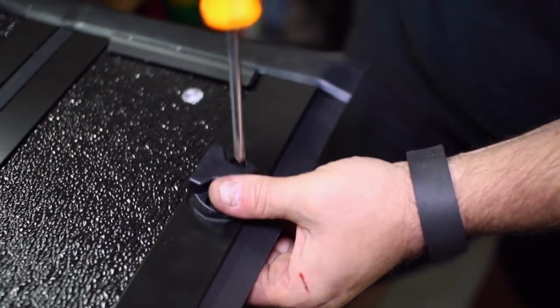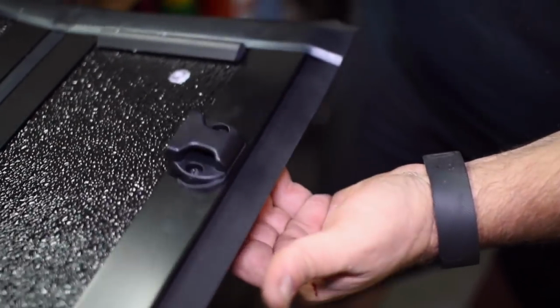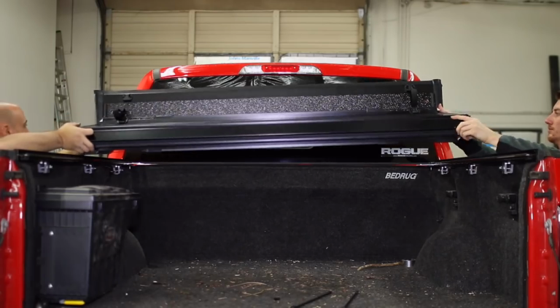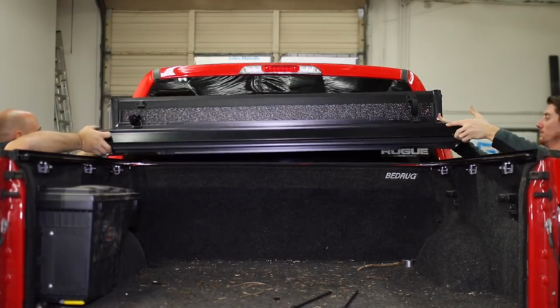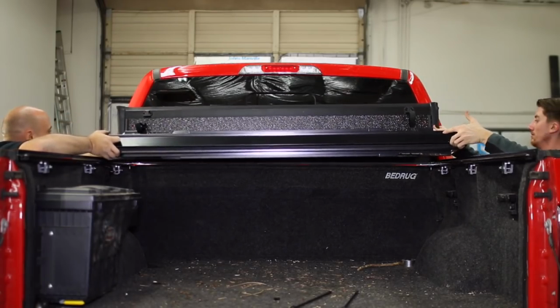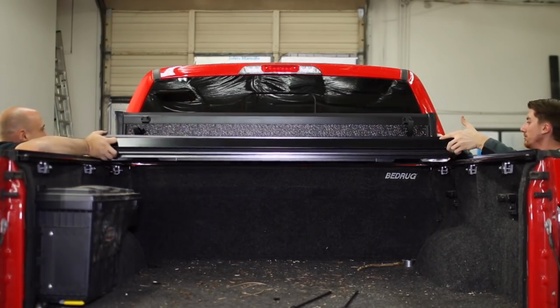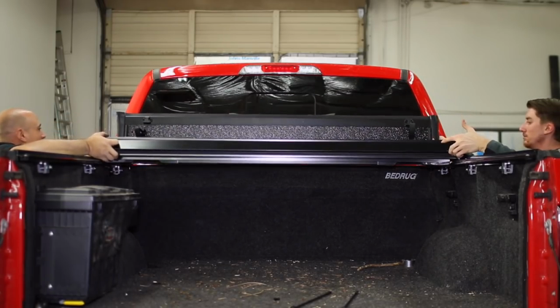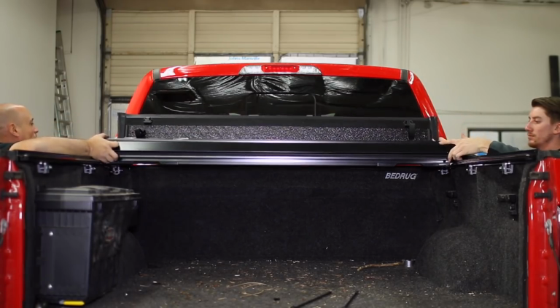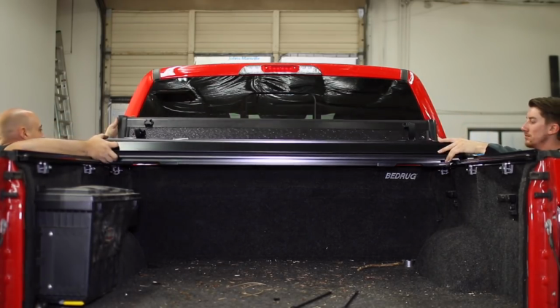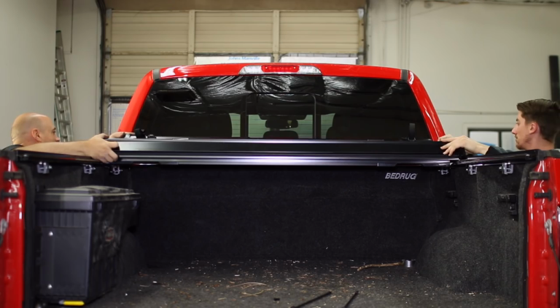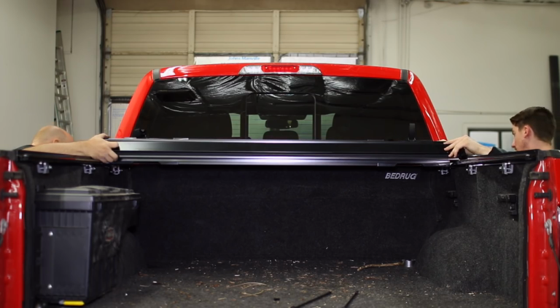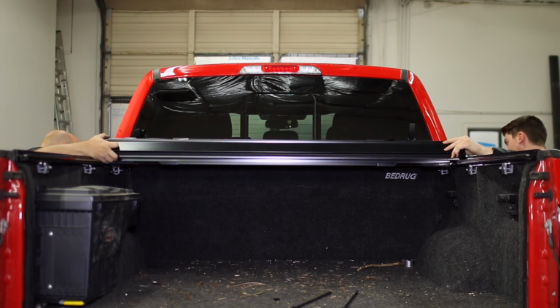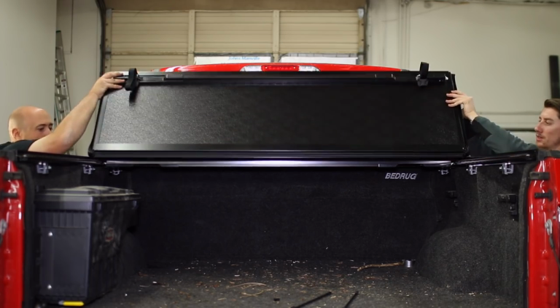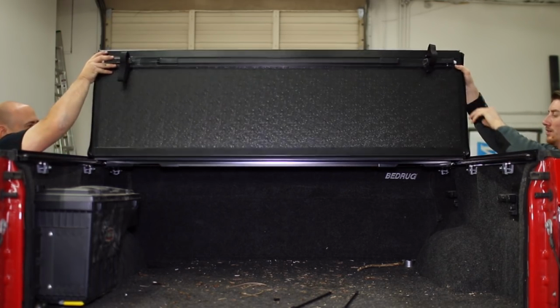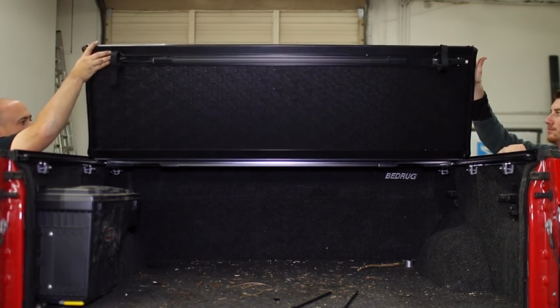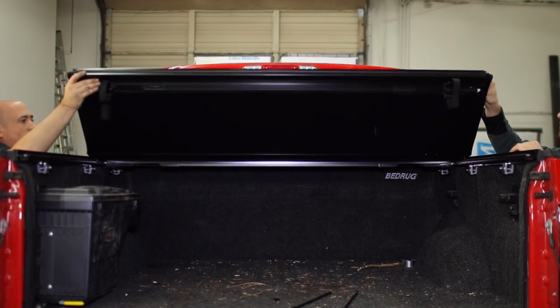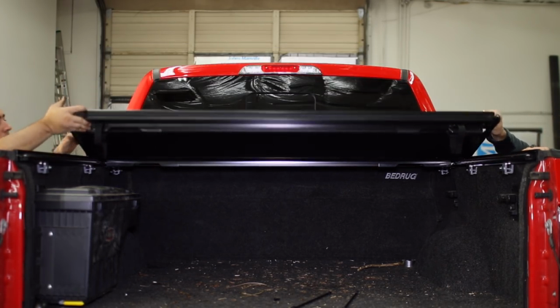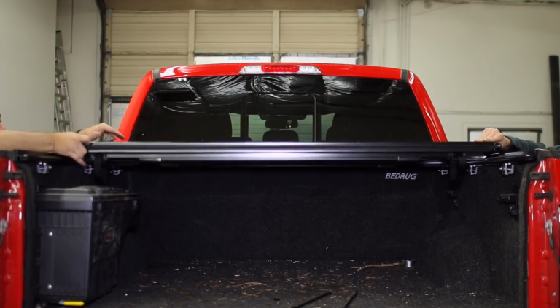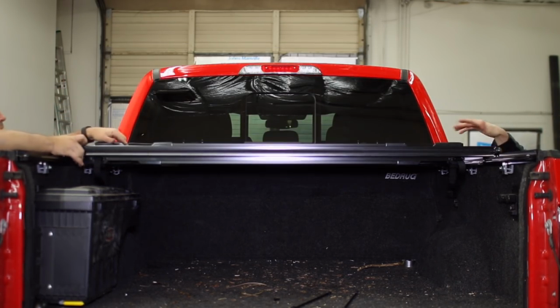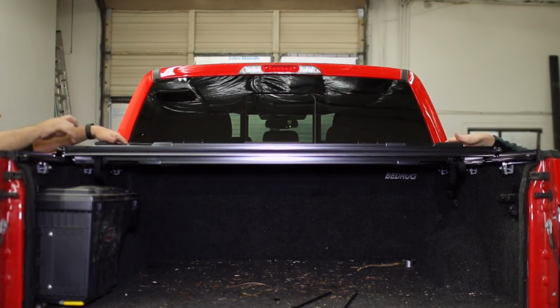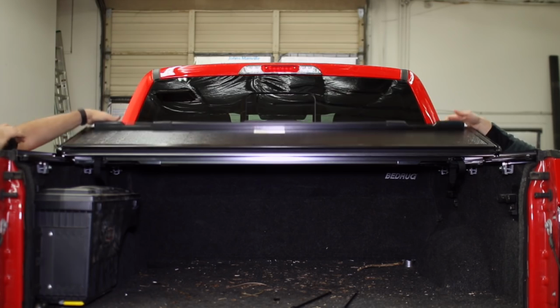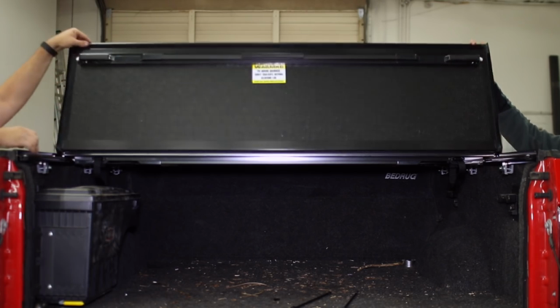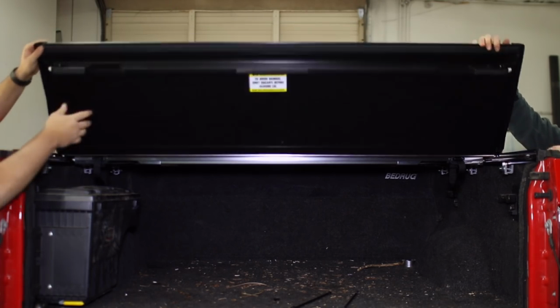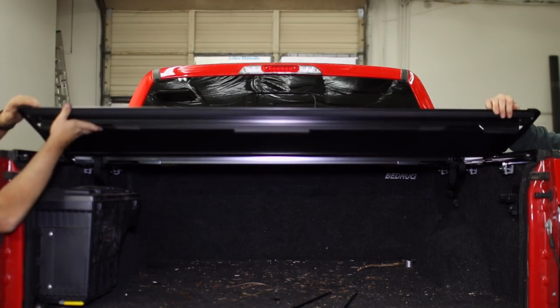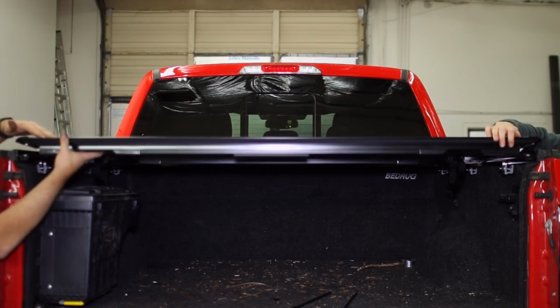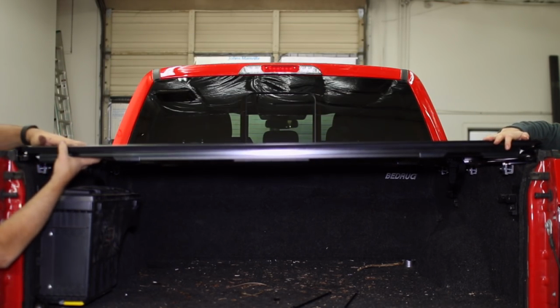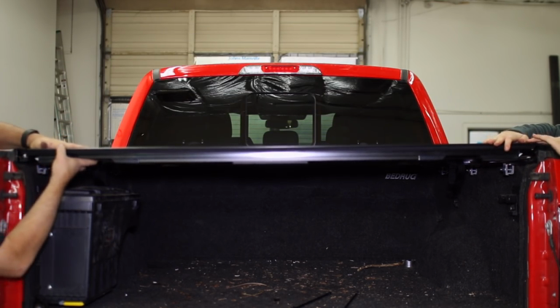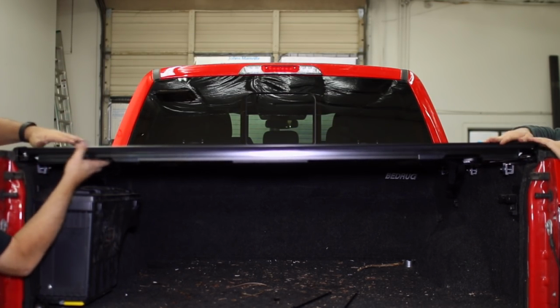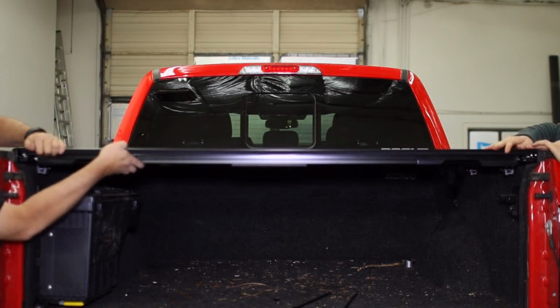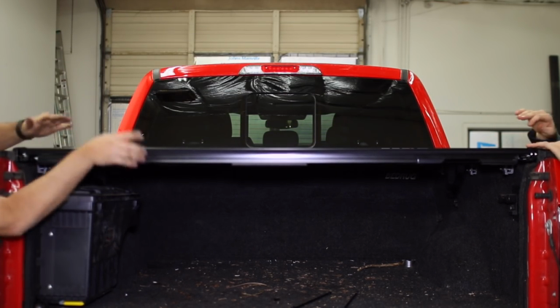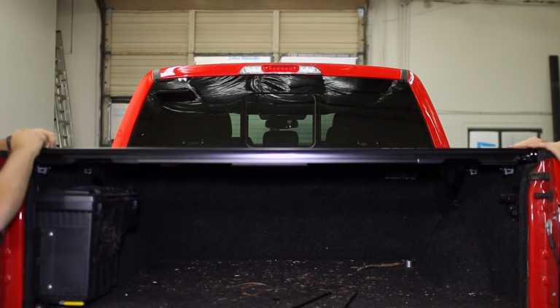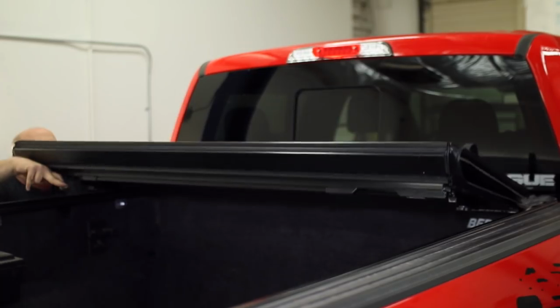Set the folded cover on the rails and align it with the back of the bed. Unfold the cover to make sure placement is correct, then fold the cover back up.